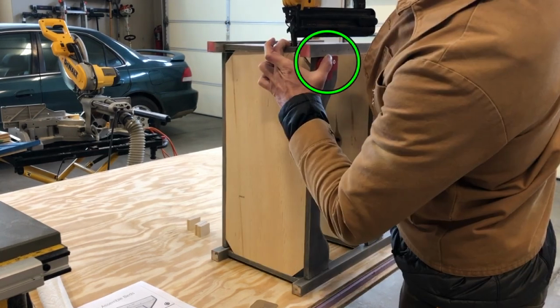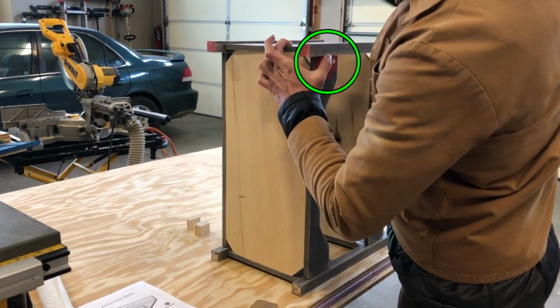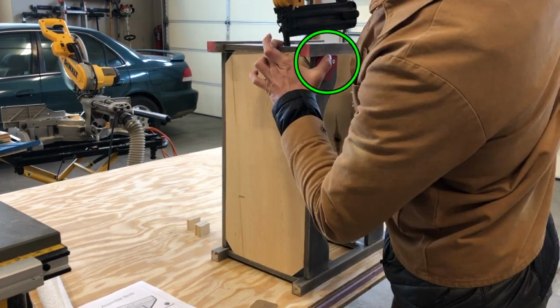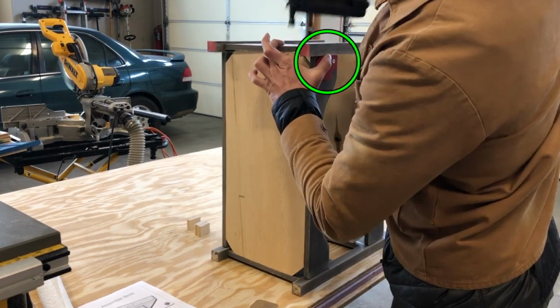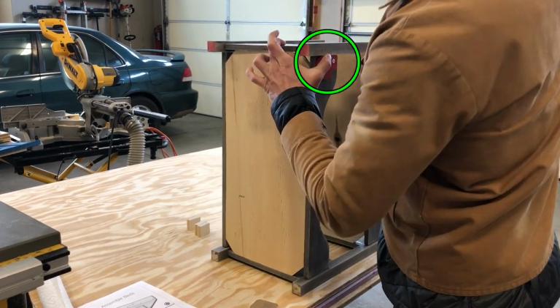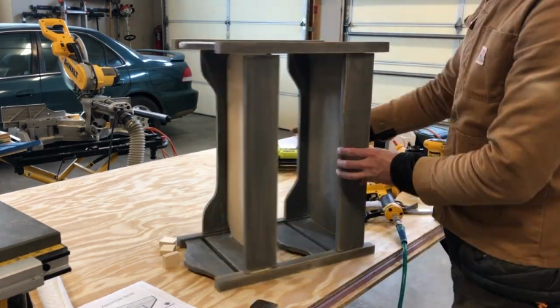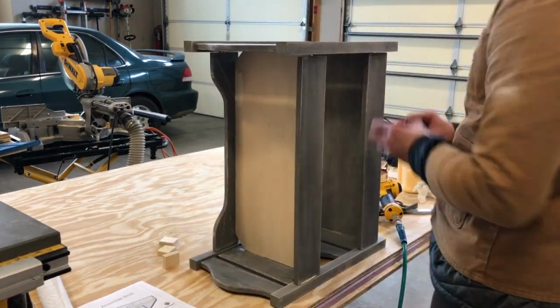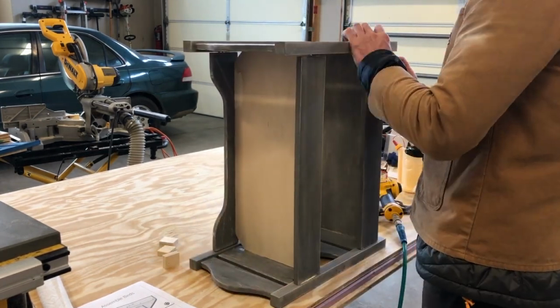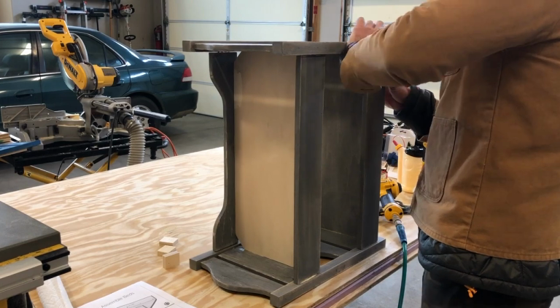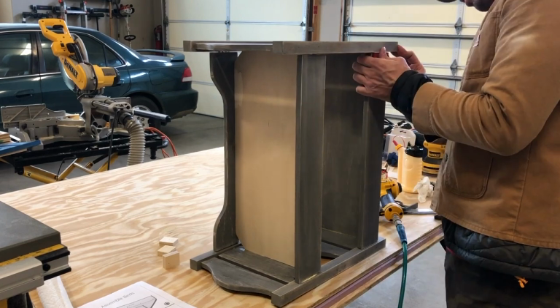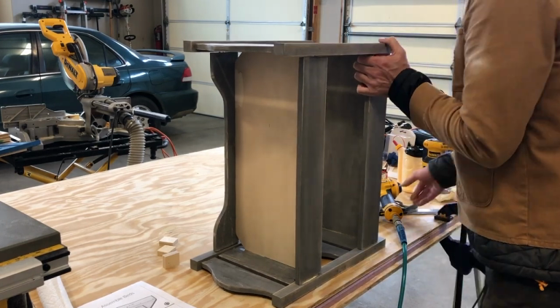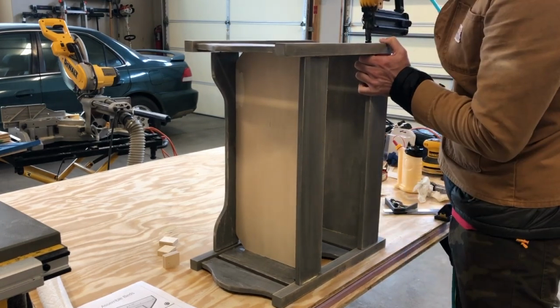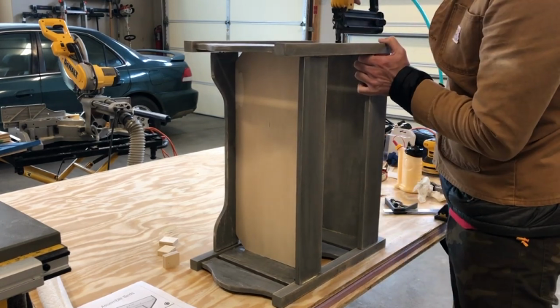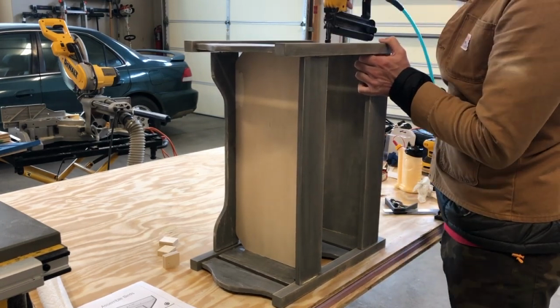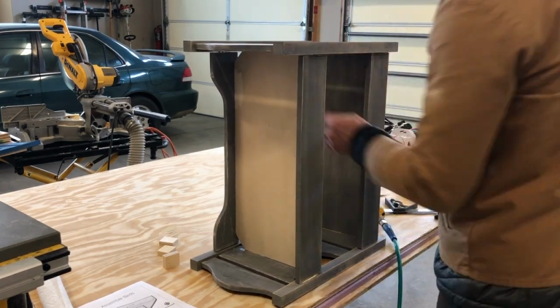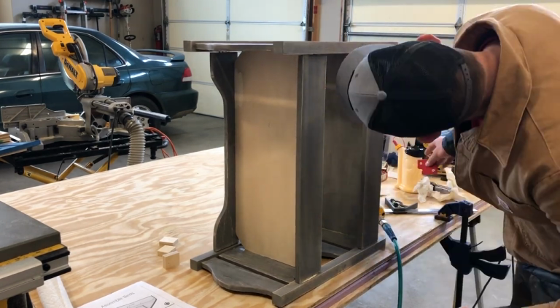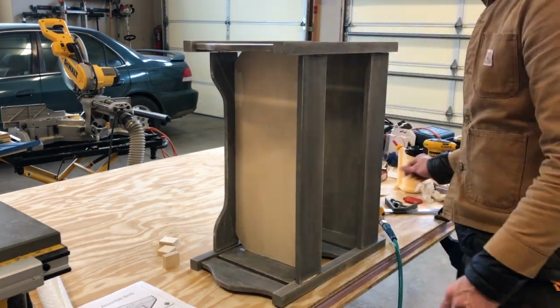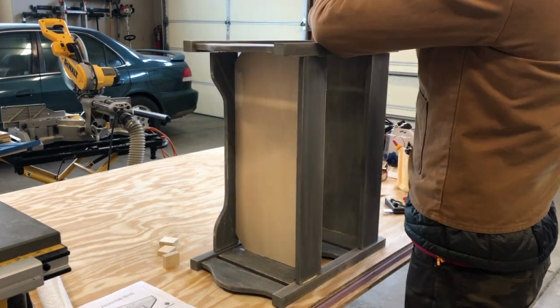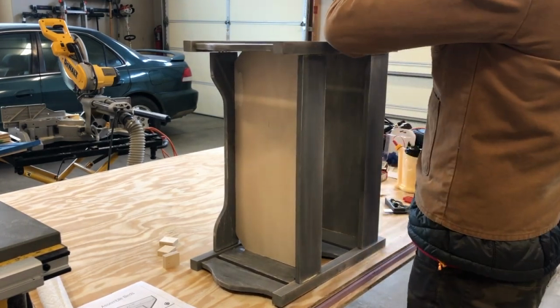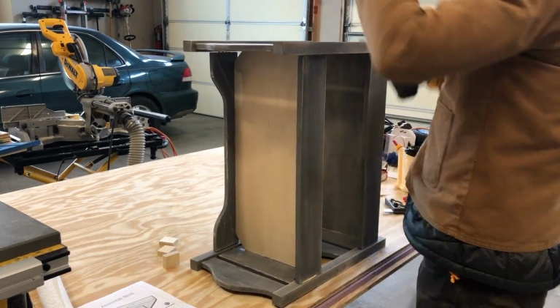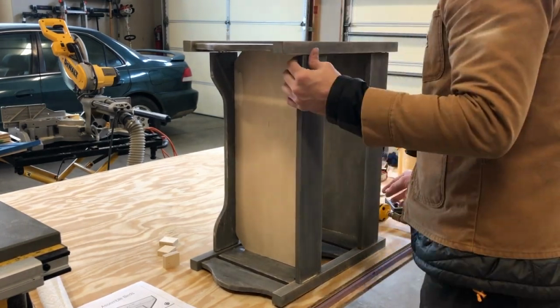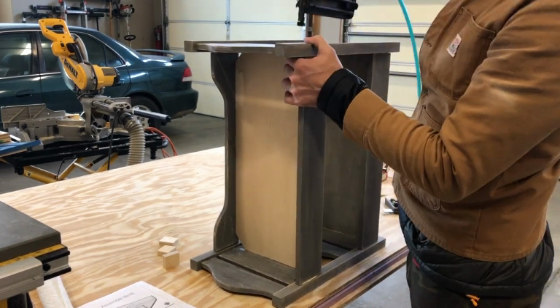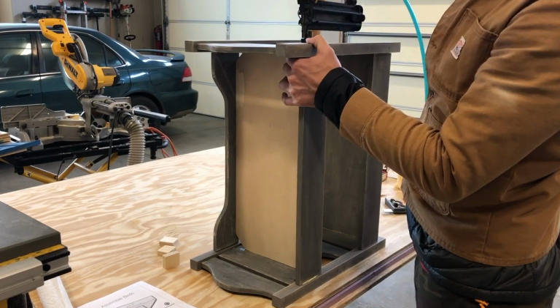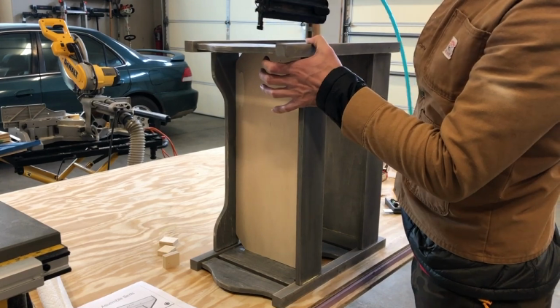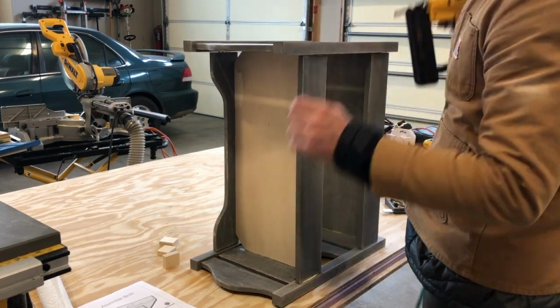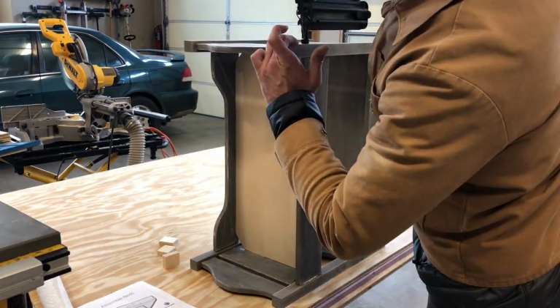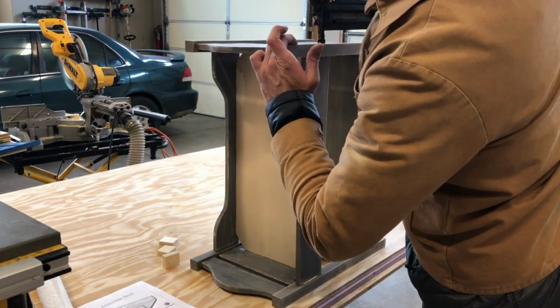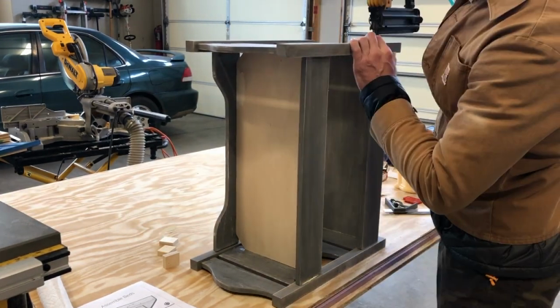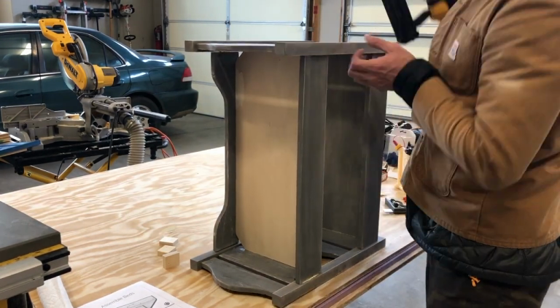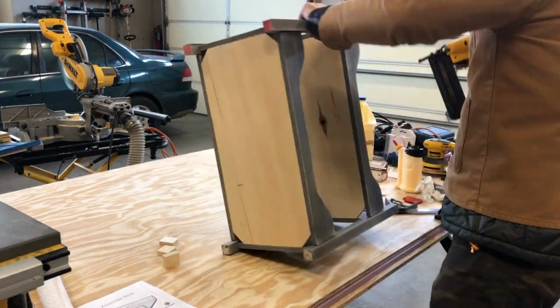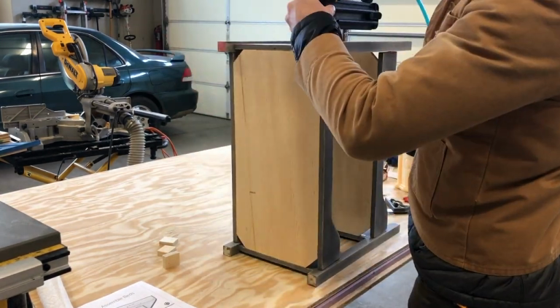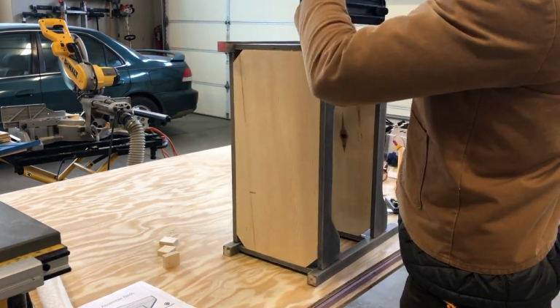And there are those spacers again, helping me make nice measurements without having to get a ruler out — man, they're so handy. Just a few more nails and we're good to go.